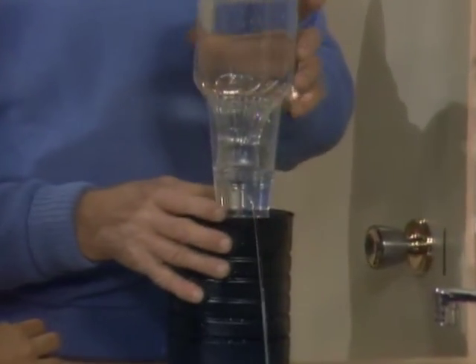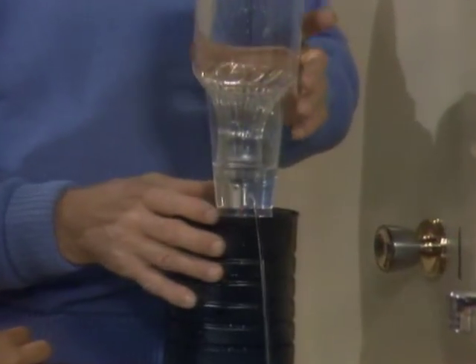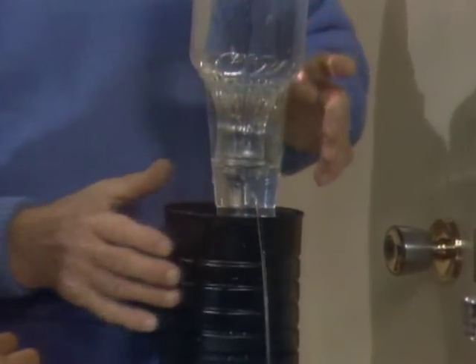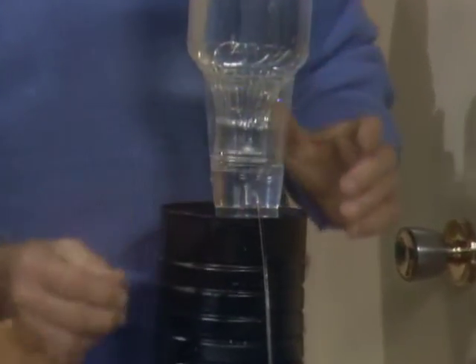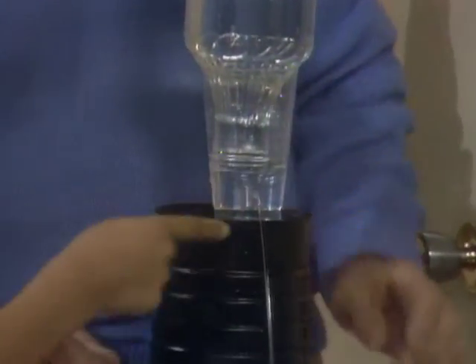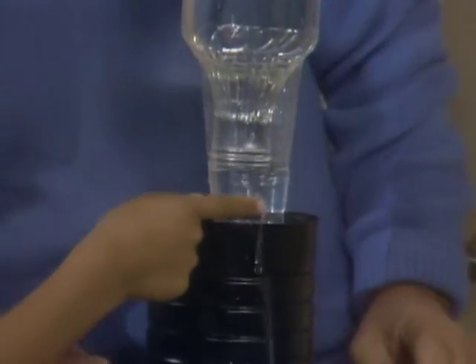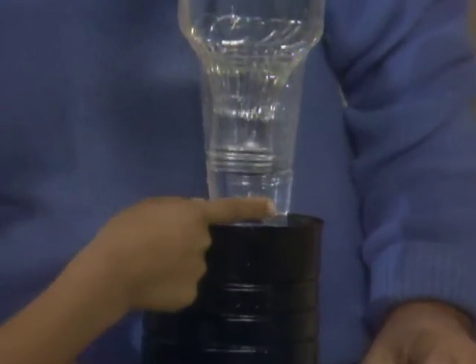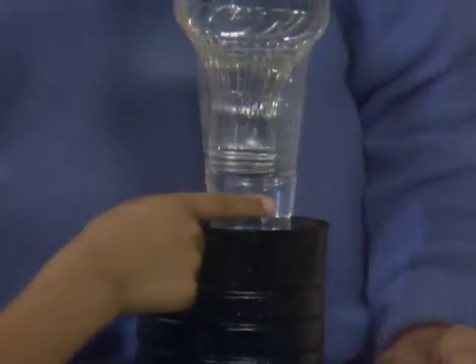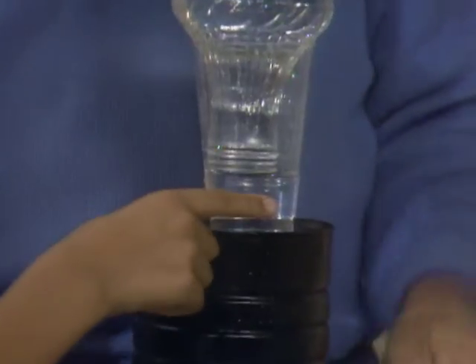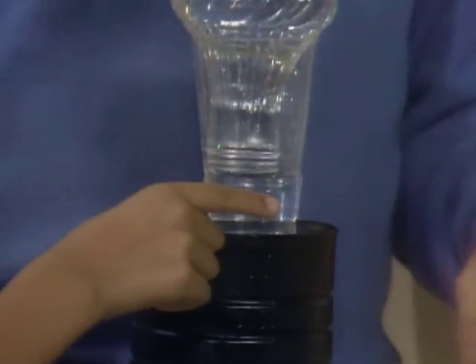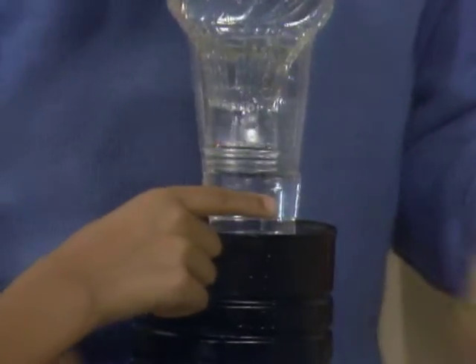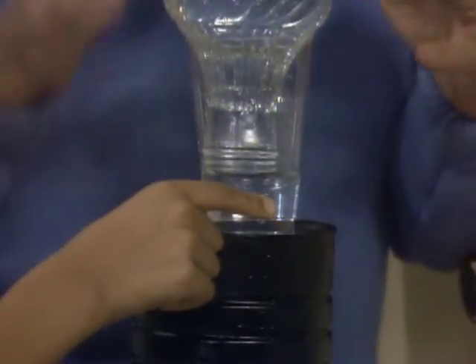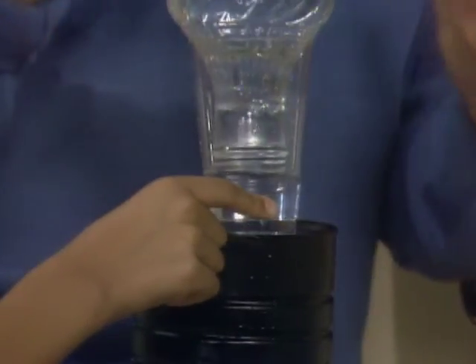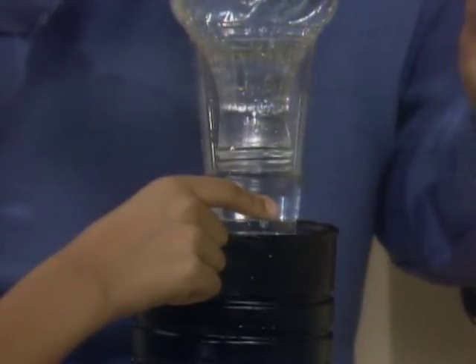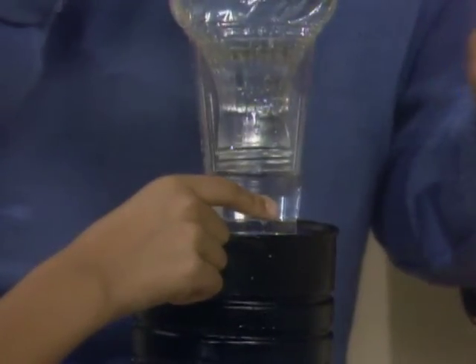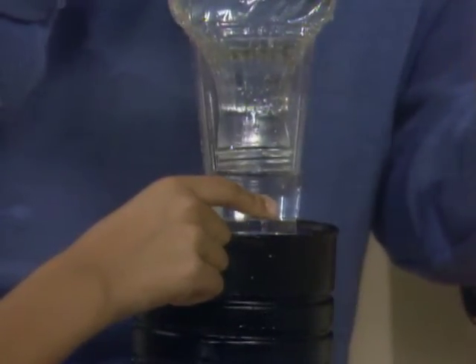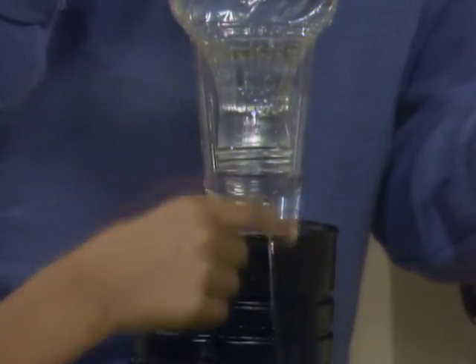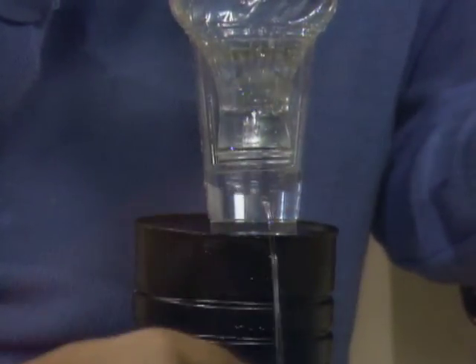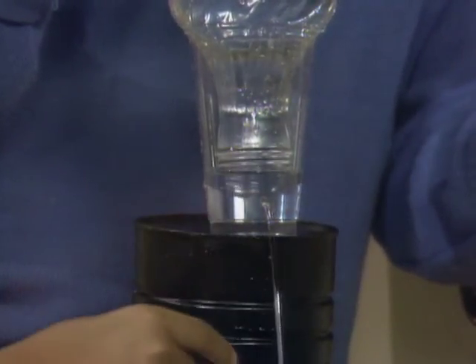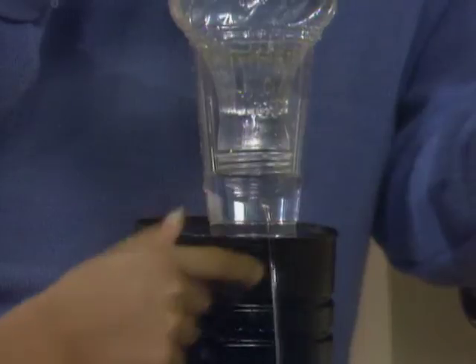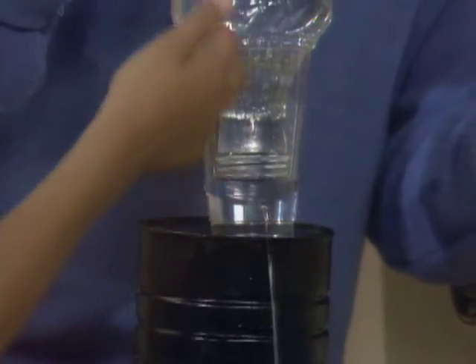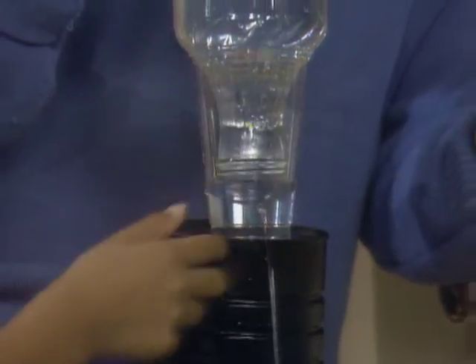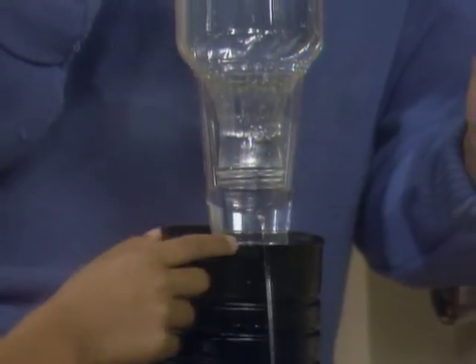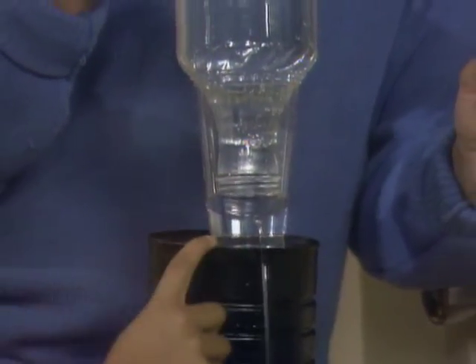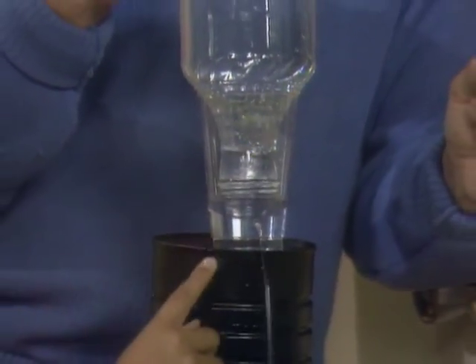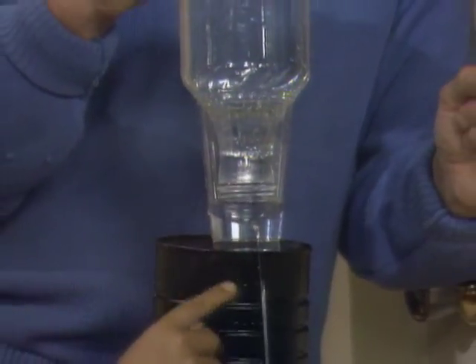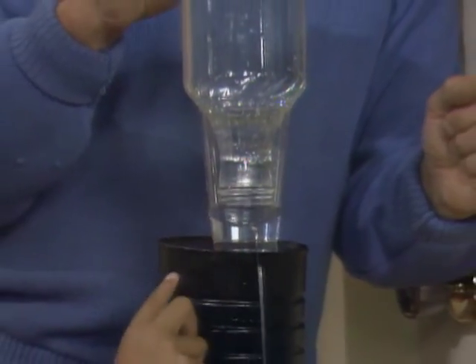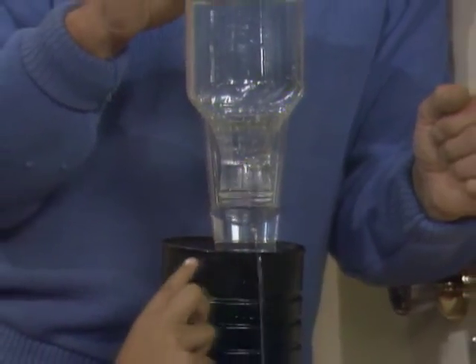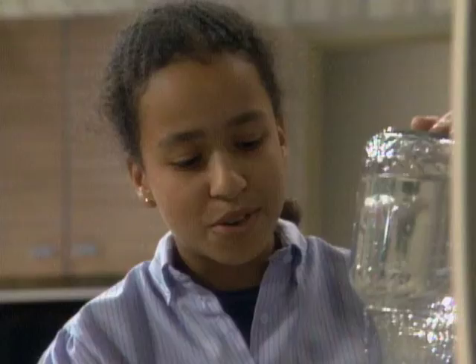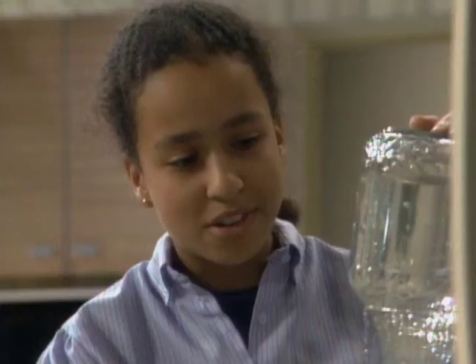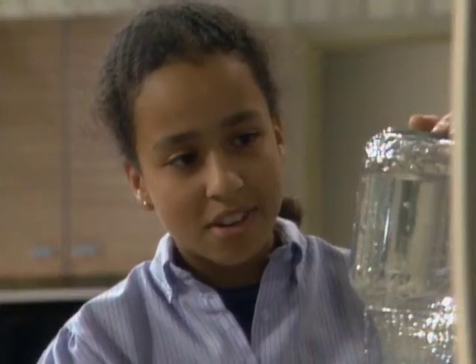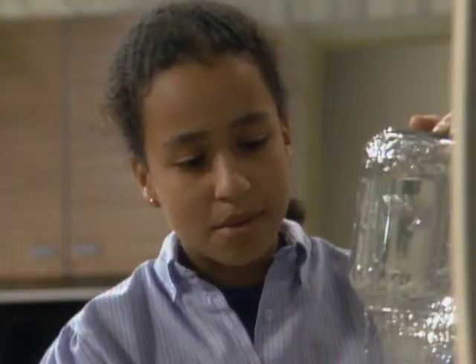Okay, you want to put your finger over the spout there? Okay. Now the water stopped coming out, right? Mm-hmm. Okay, now take your finger off. The bubbles, just like the other coolers. Yeah, okay, now stop at once.